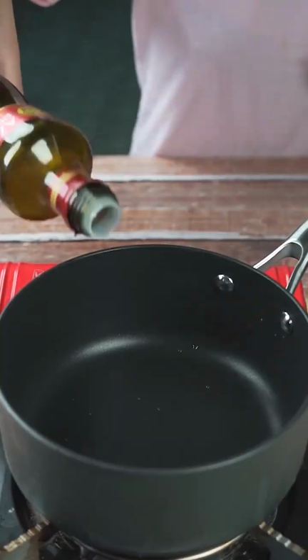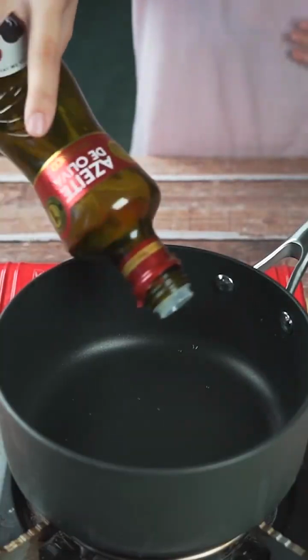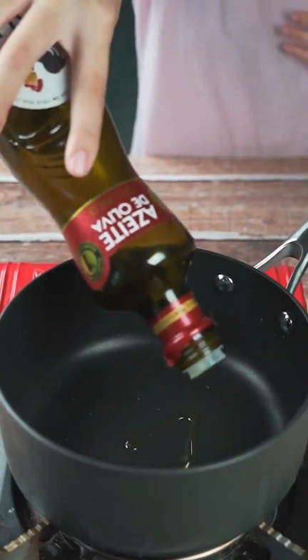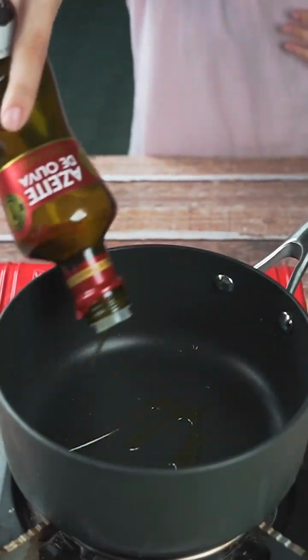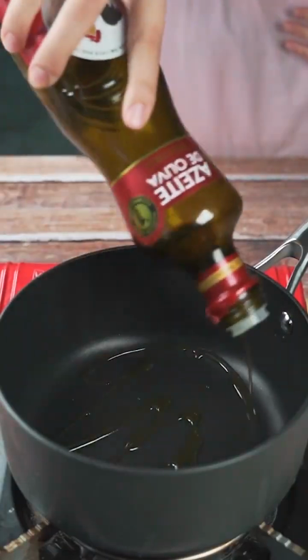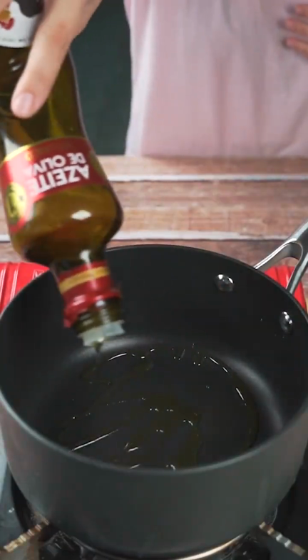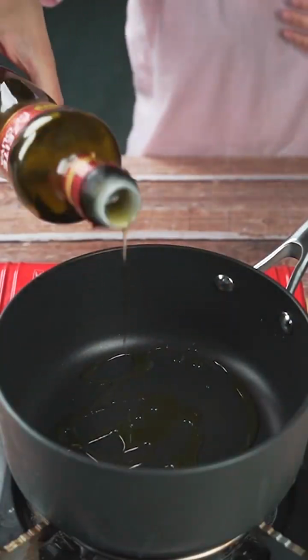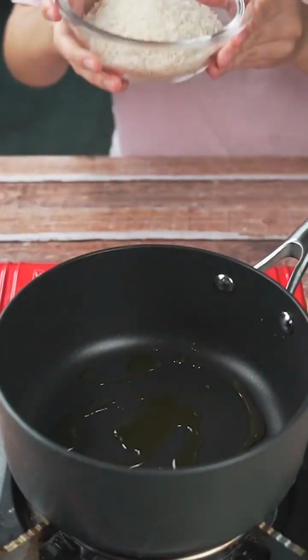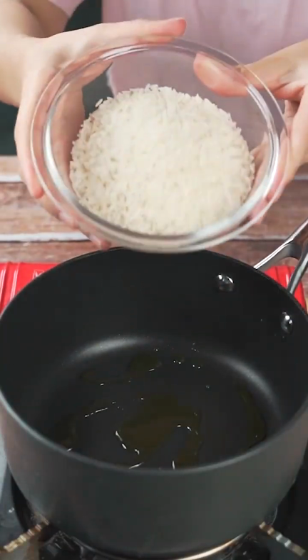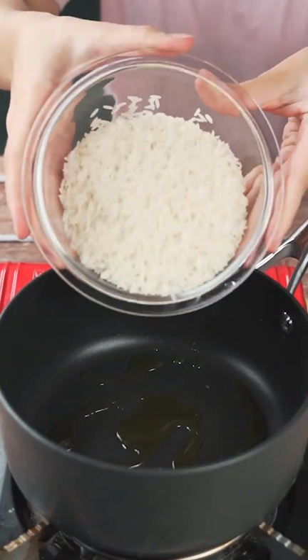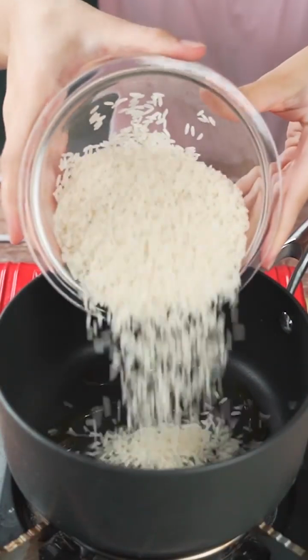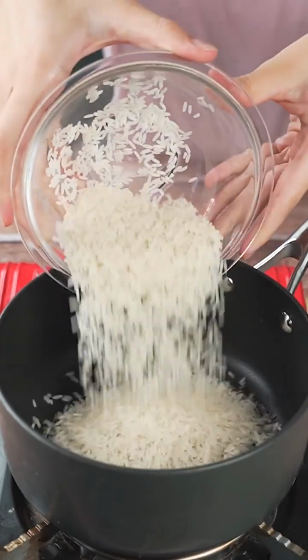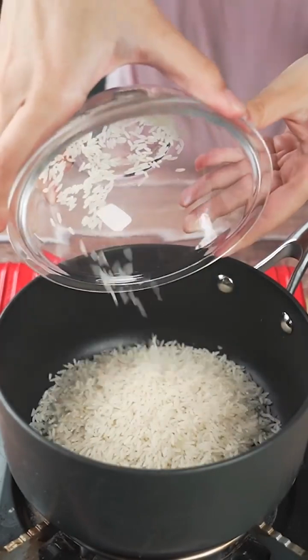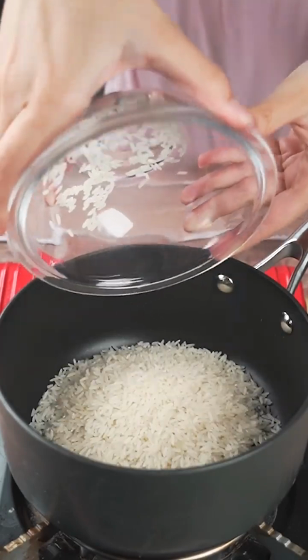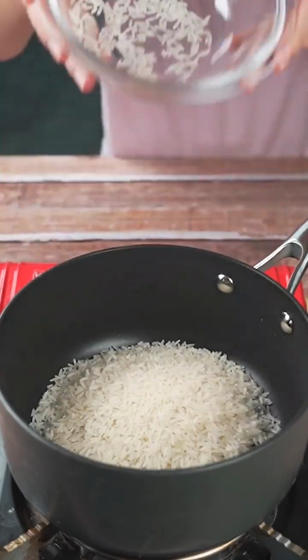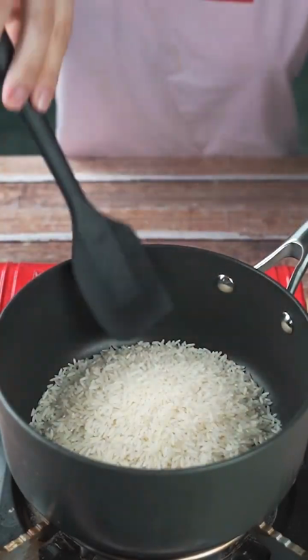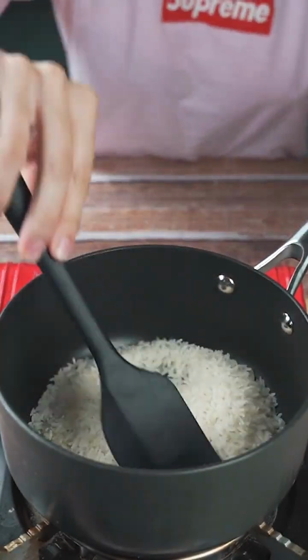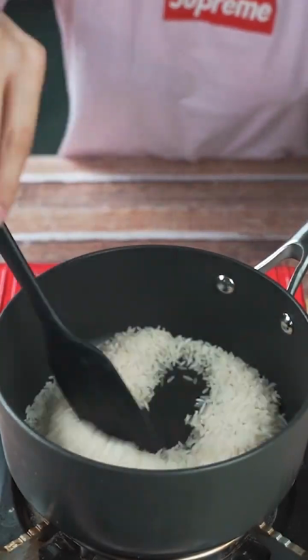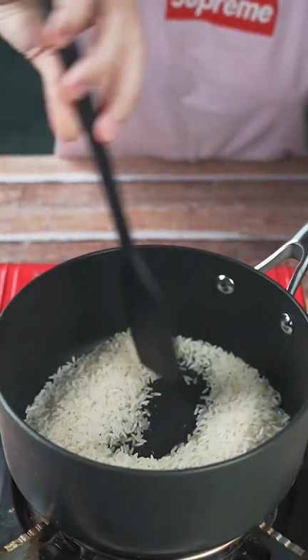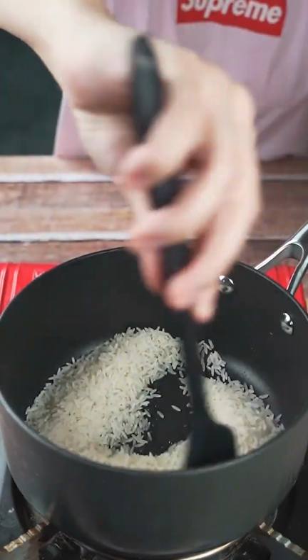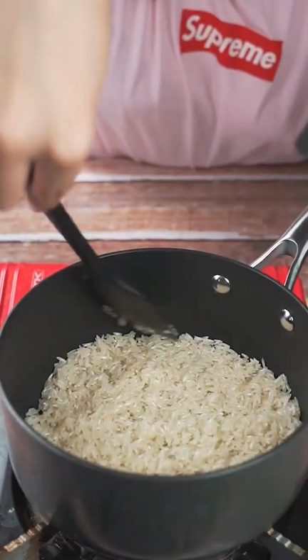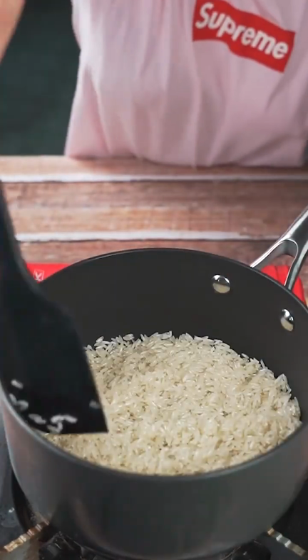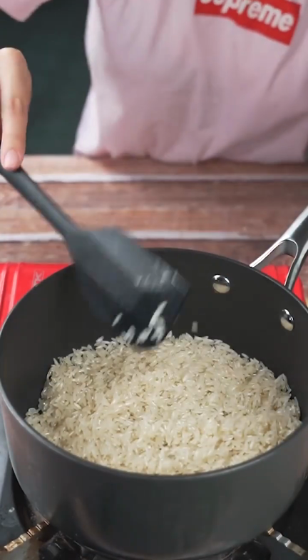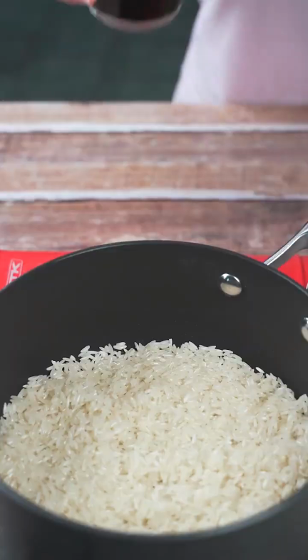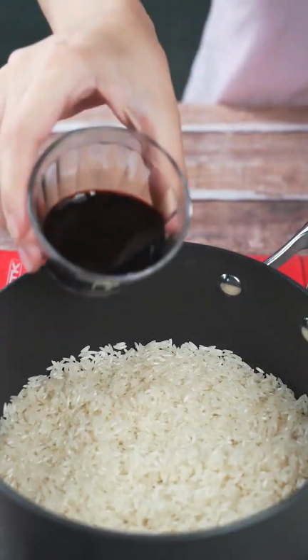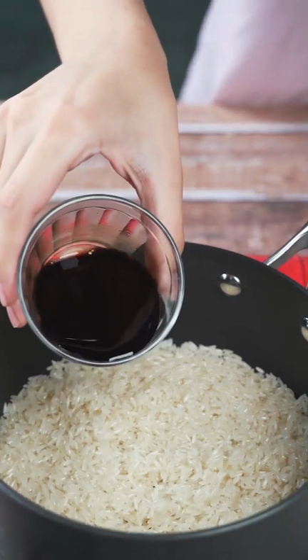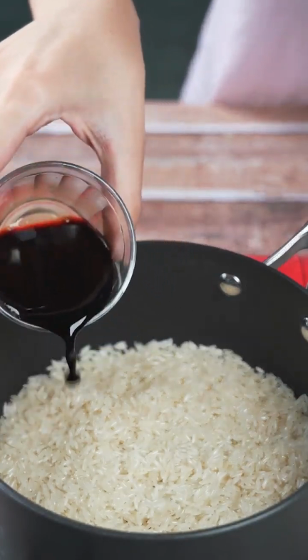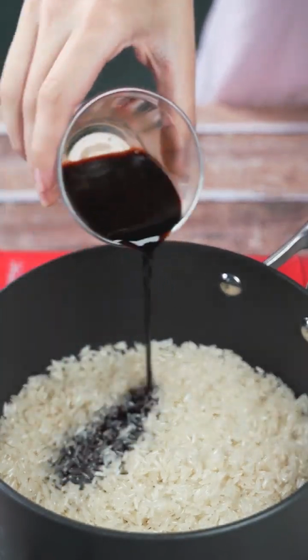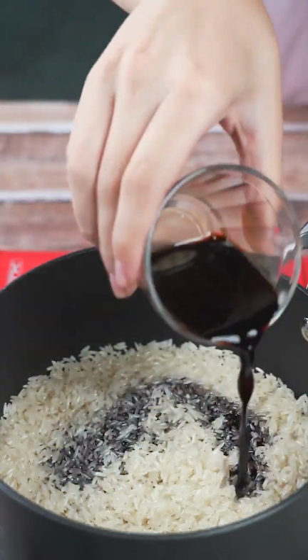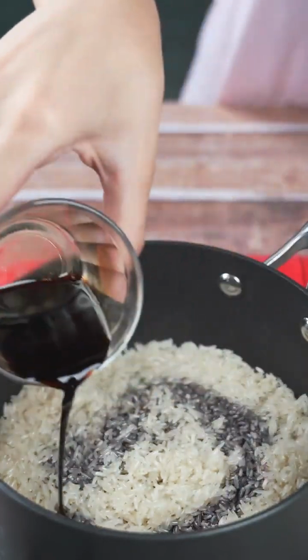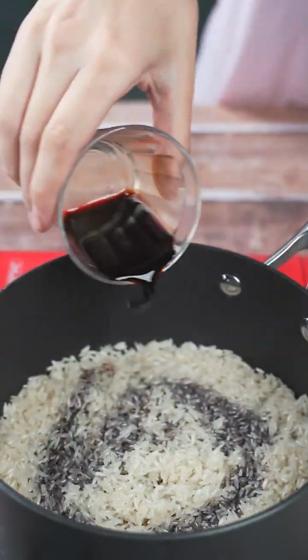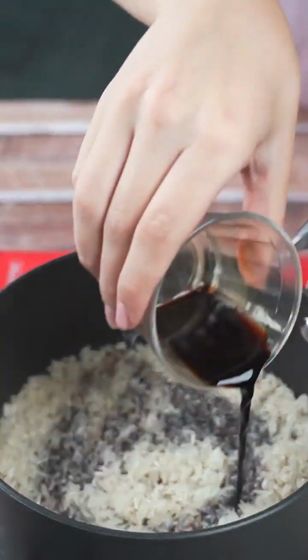I'll start by adding a little oil and two cups of rice into a pan and then I'll stir it well. Next, I'll add 60 milliliters of soy sauce over the rice and stir again.